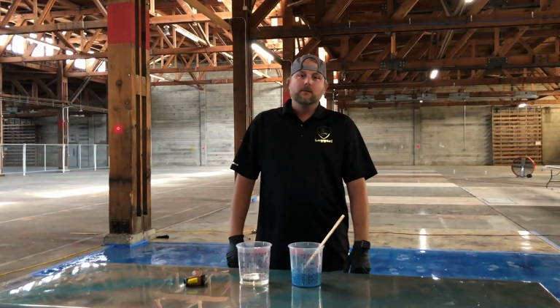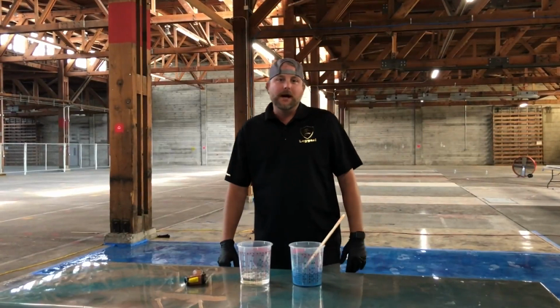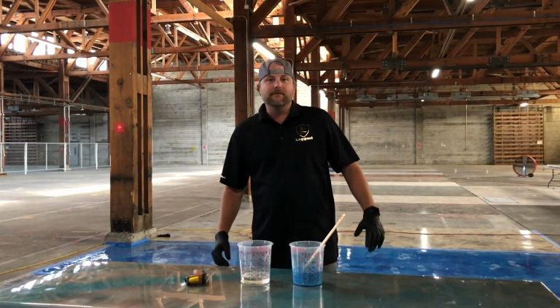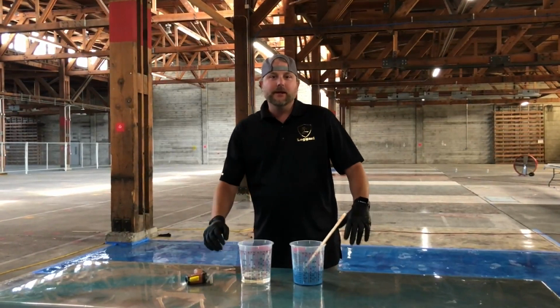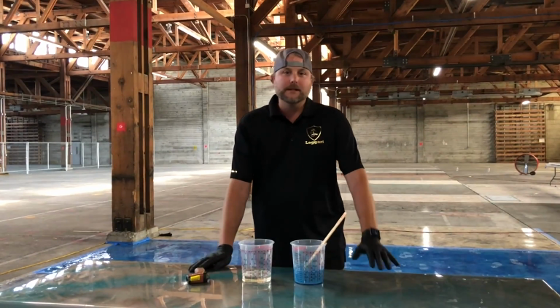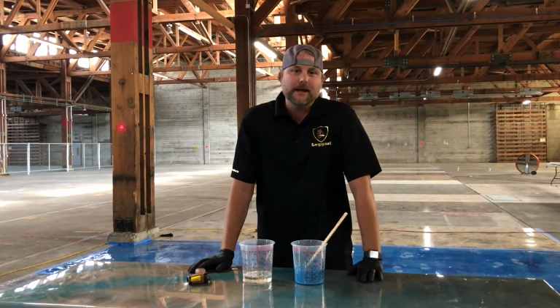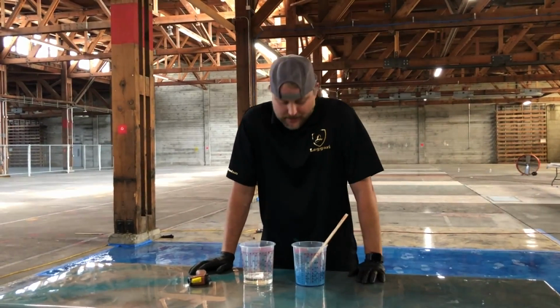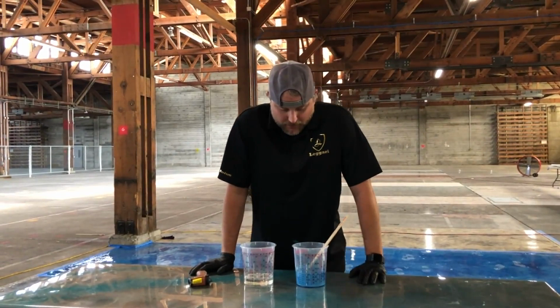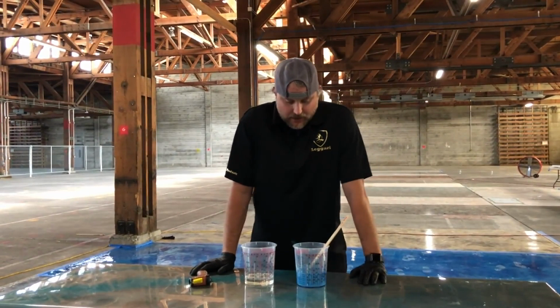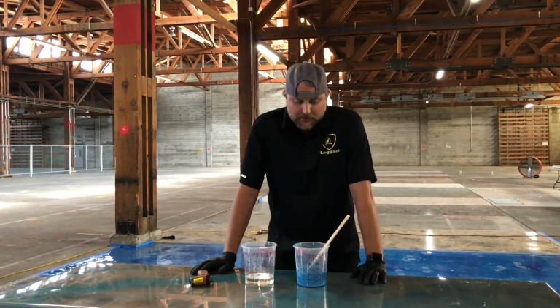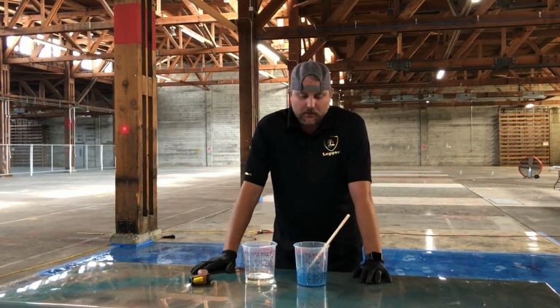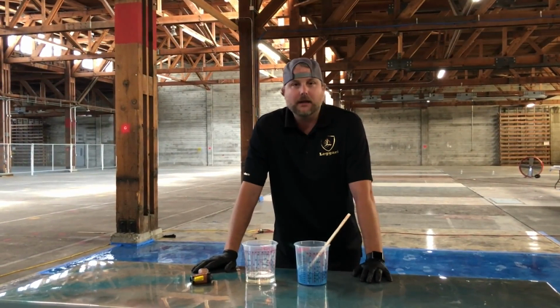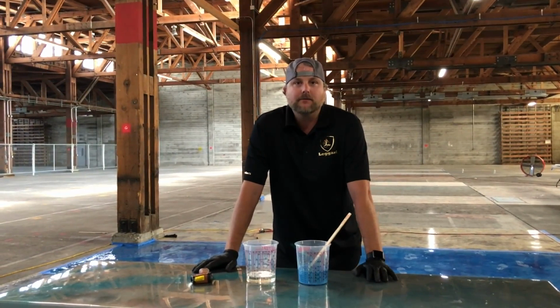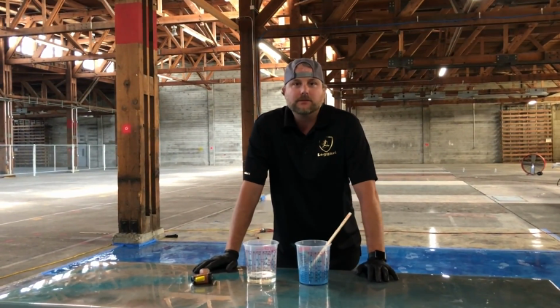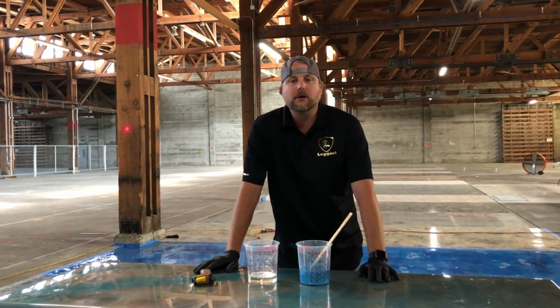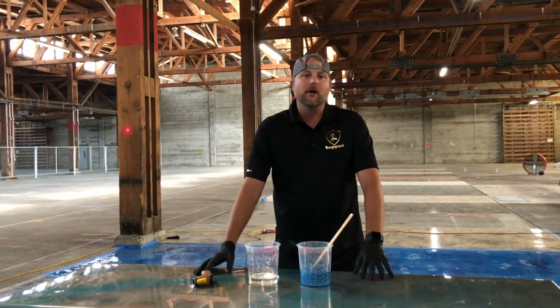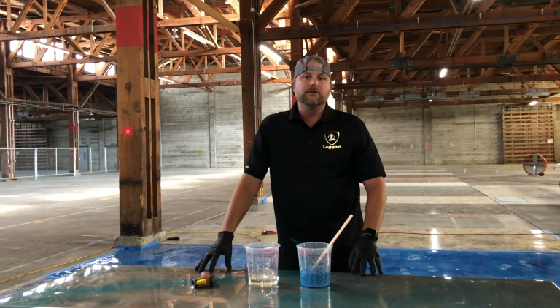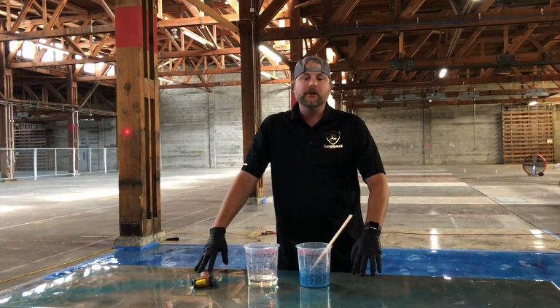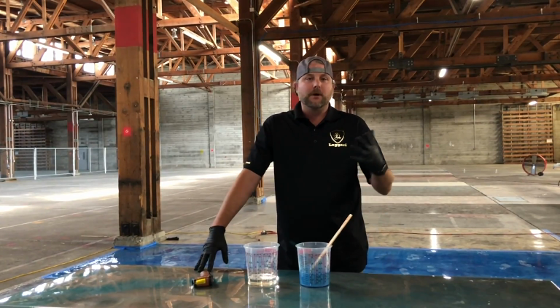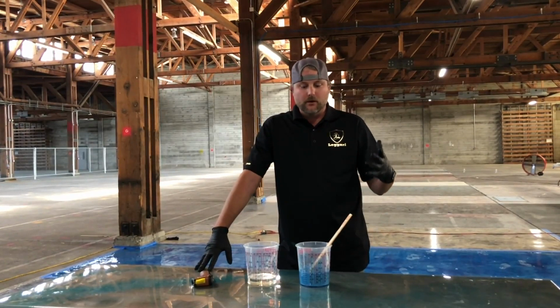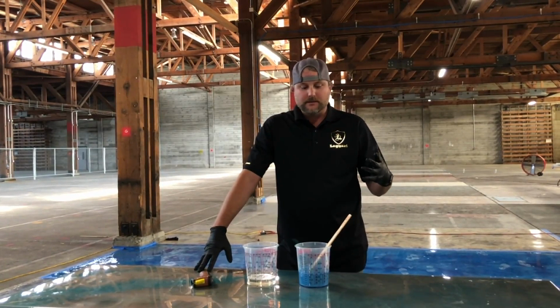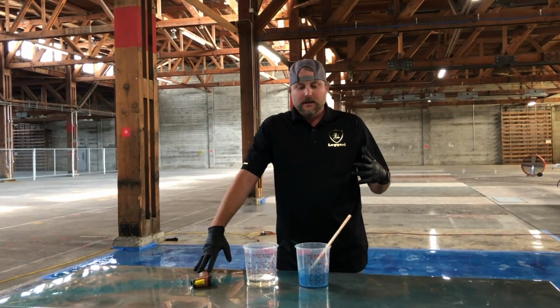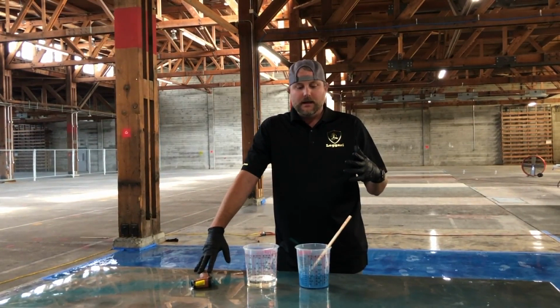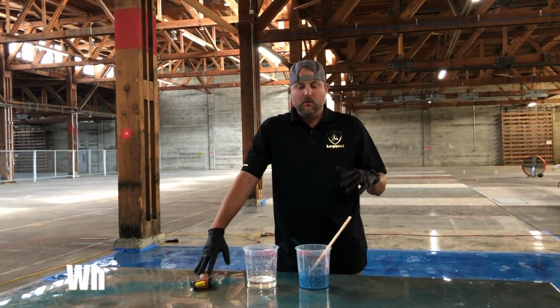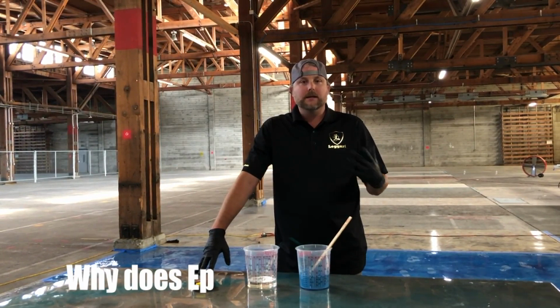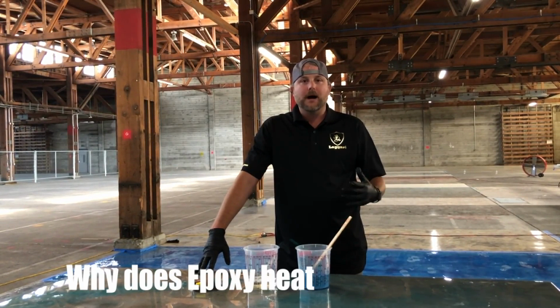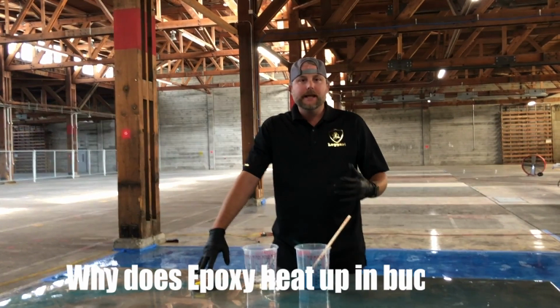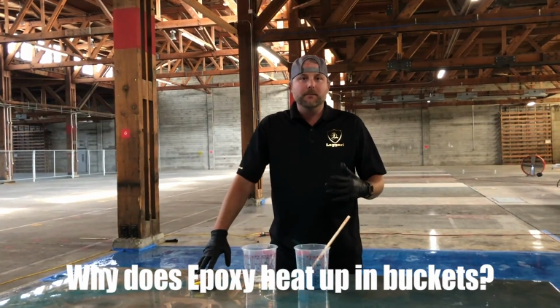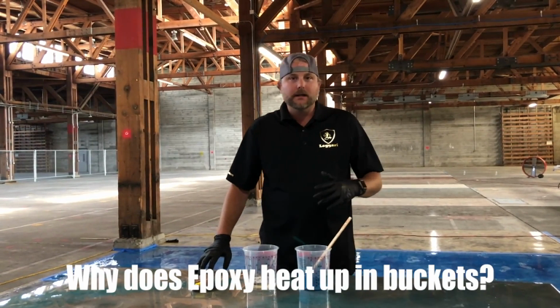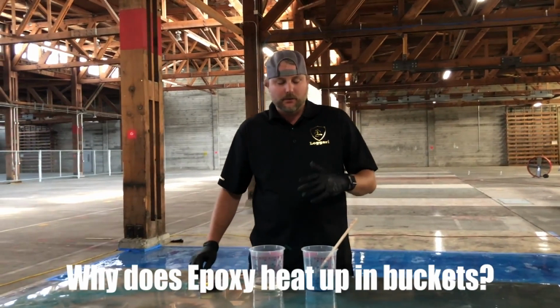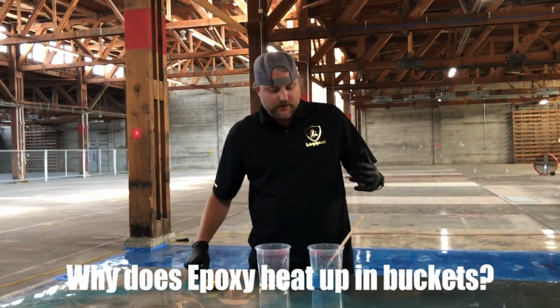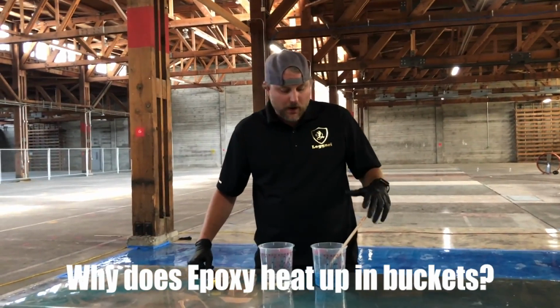Welcome back to FAQ Wednesday. We're going to be talking about pot life — that's what it's called in our industry. You guys probably know it as why does epoxy heat up in buckets, and we're going to tell you why.